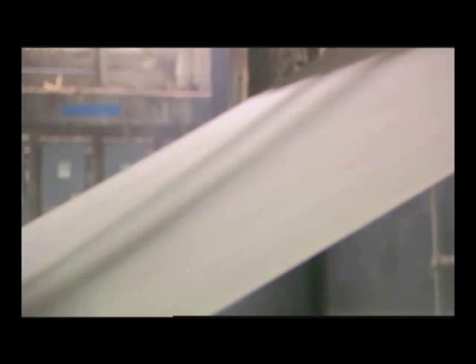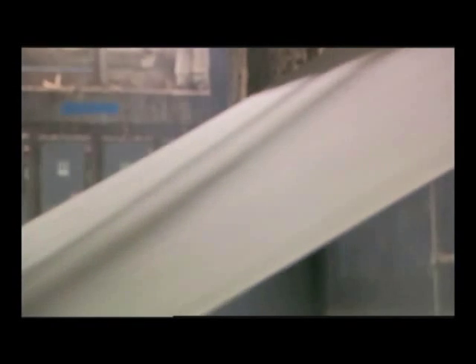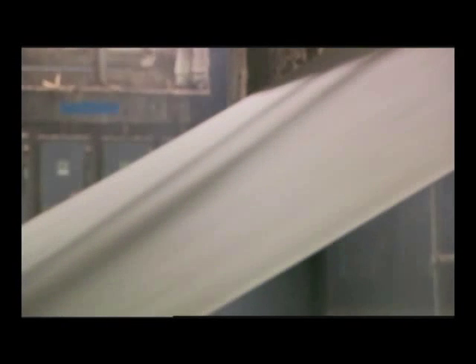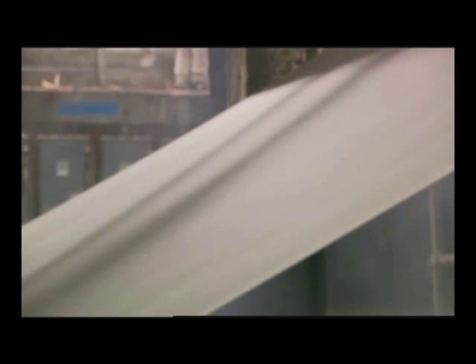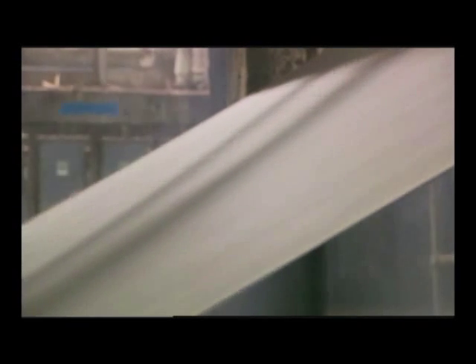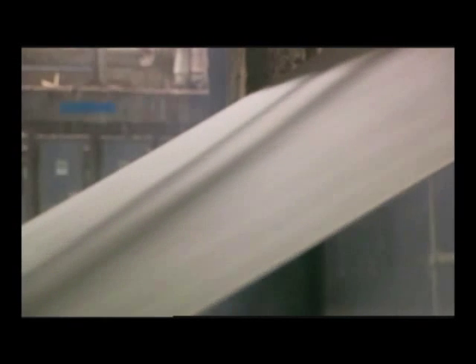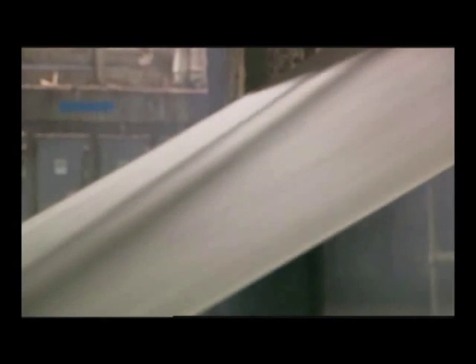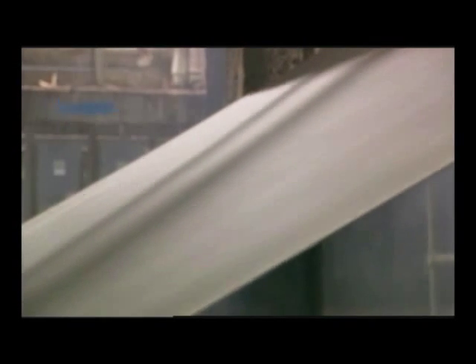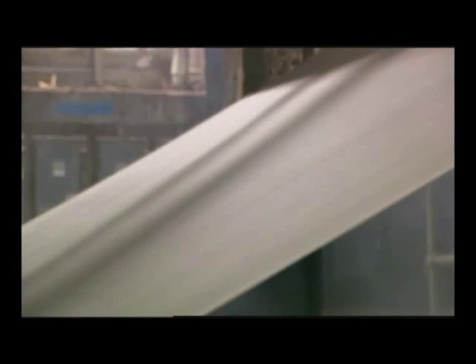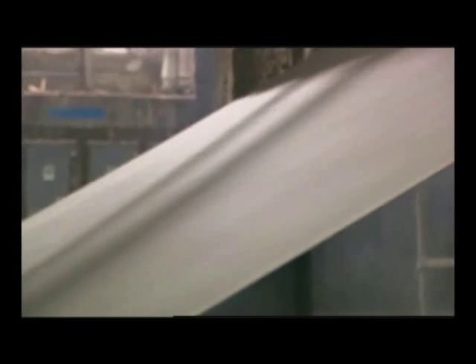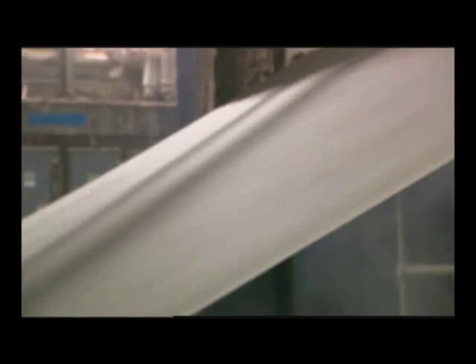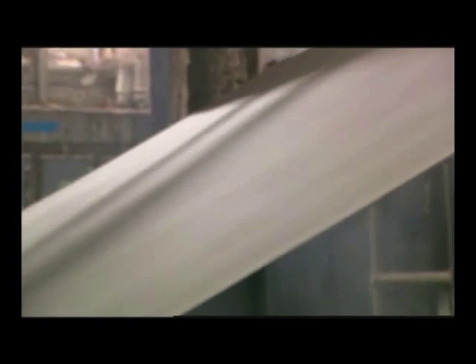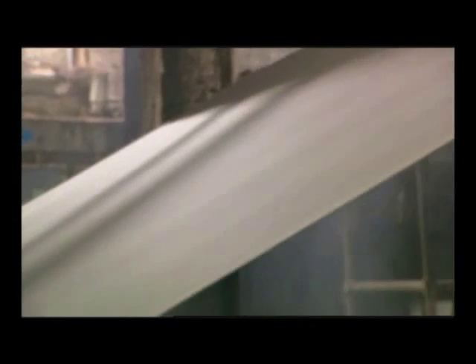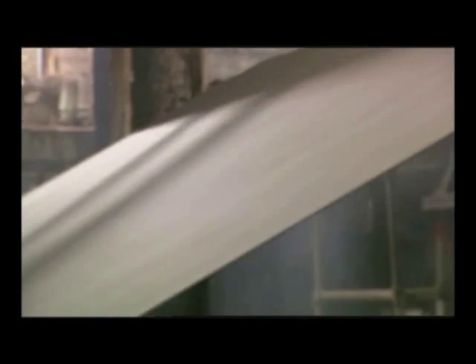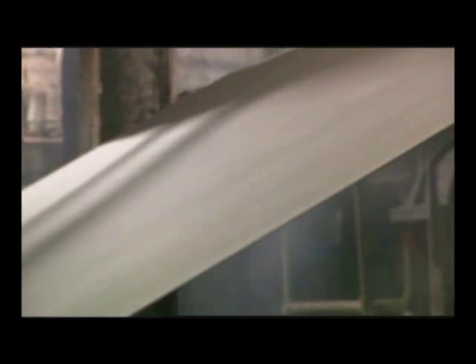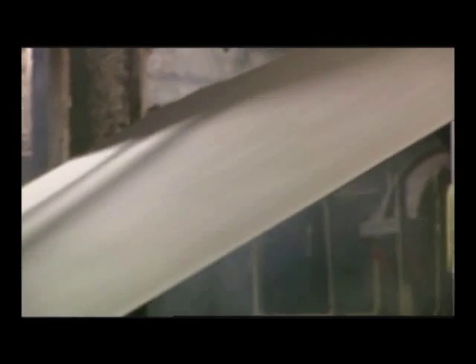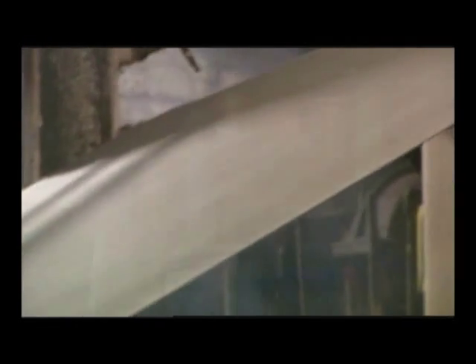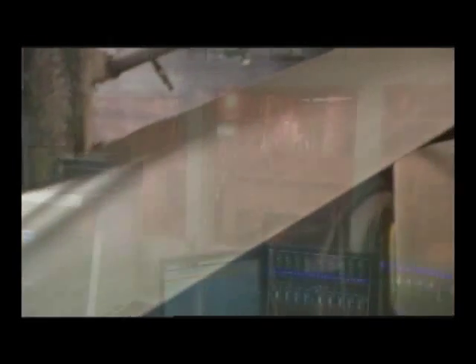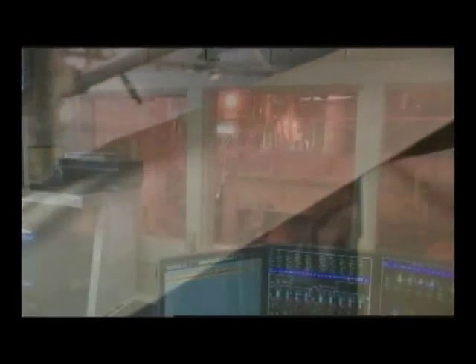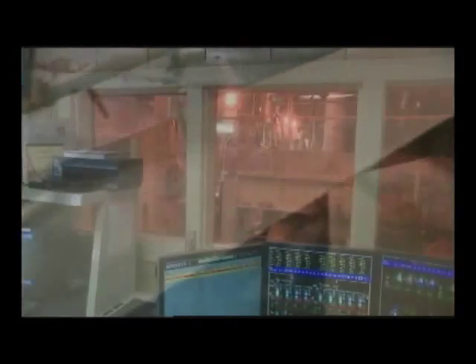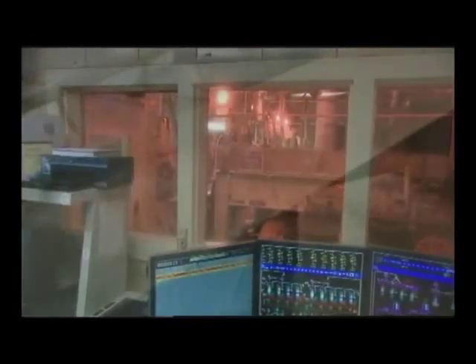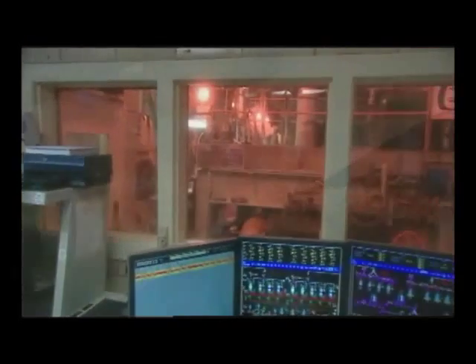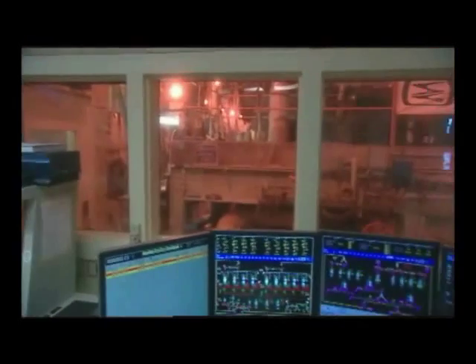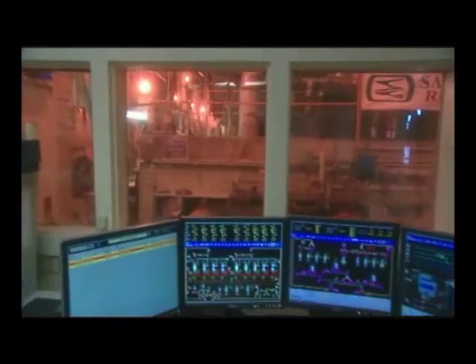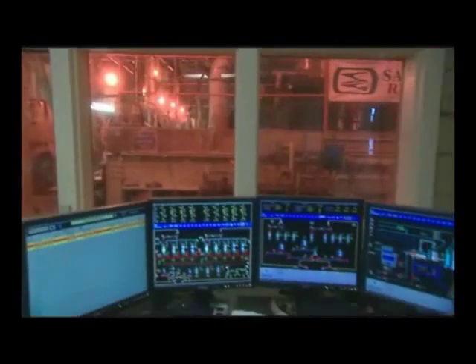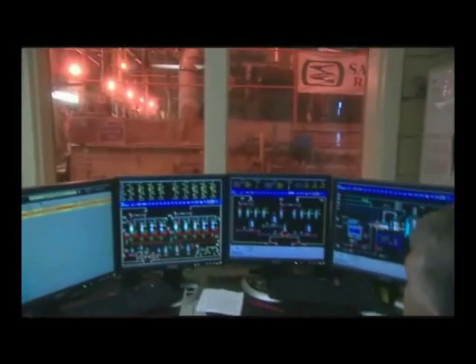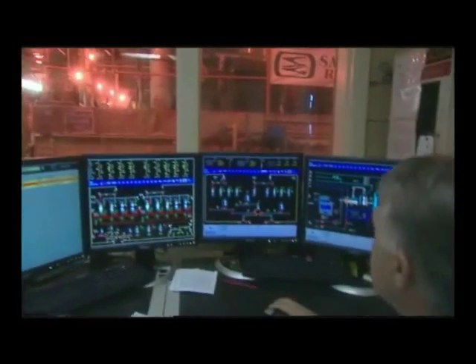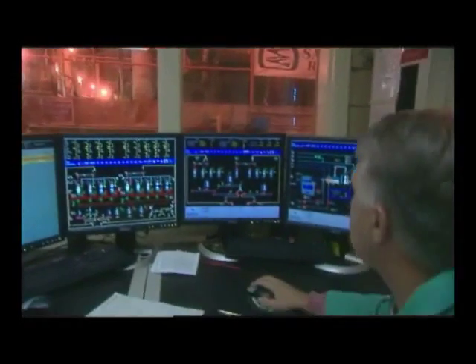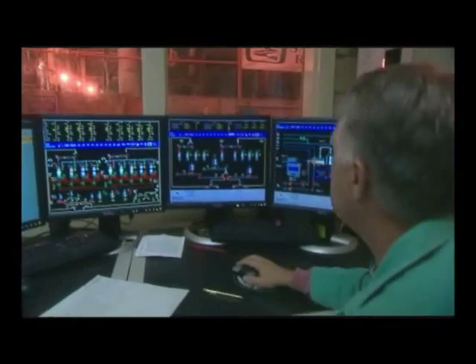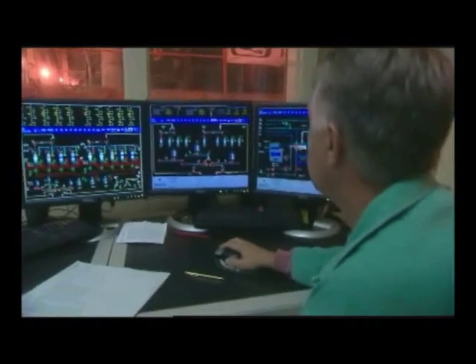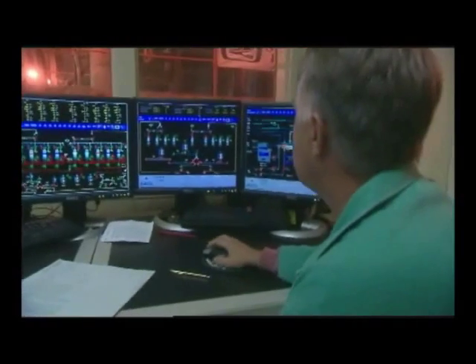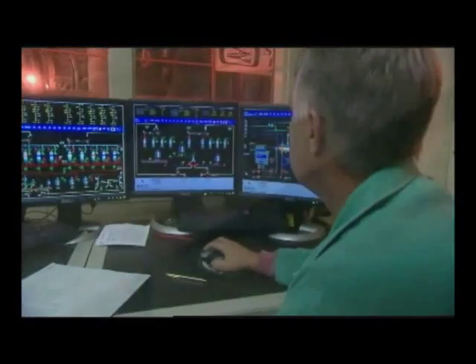Paper making is like a giant chemistry experiment. To ensure consistency in the quality of the paper, mill operators carefully monitor each stage of the process.